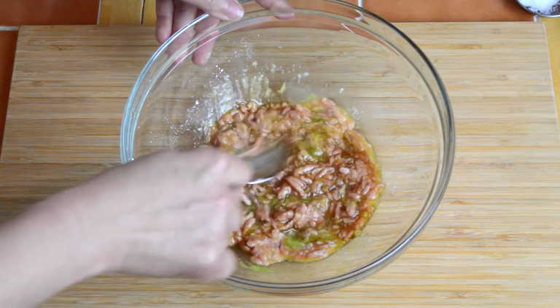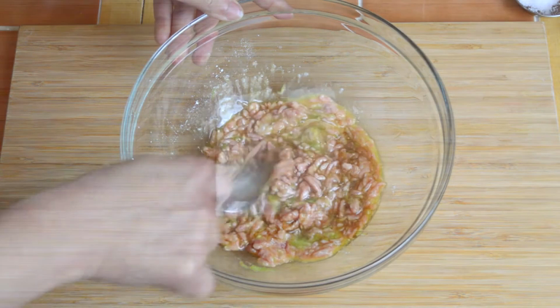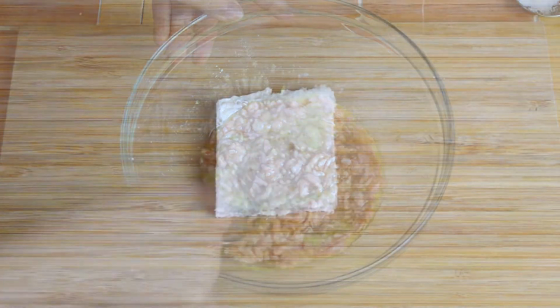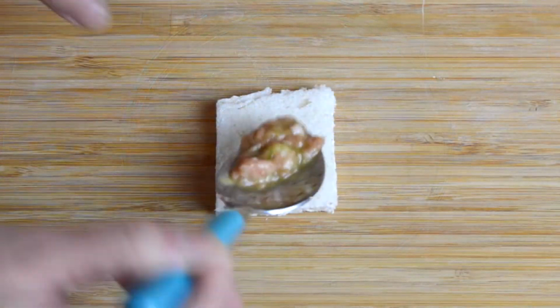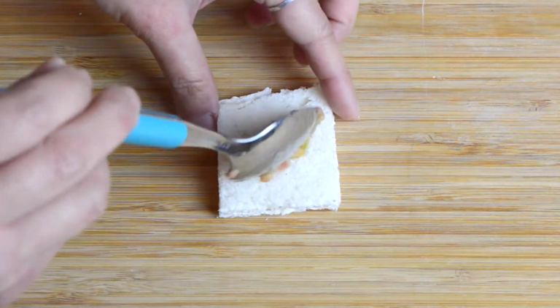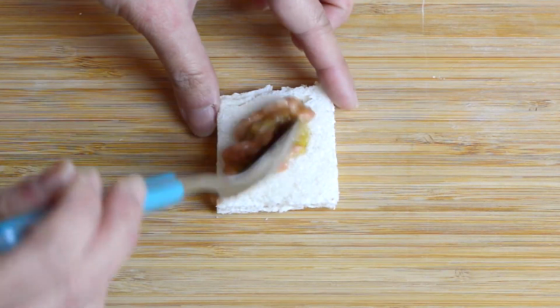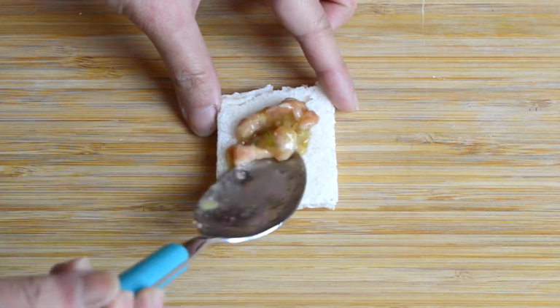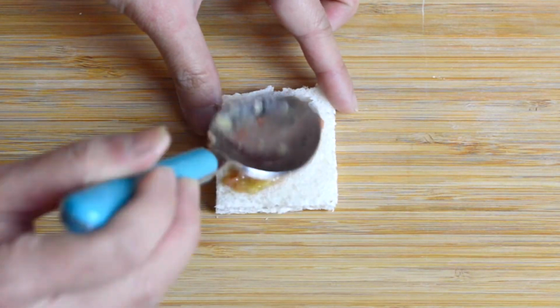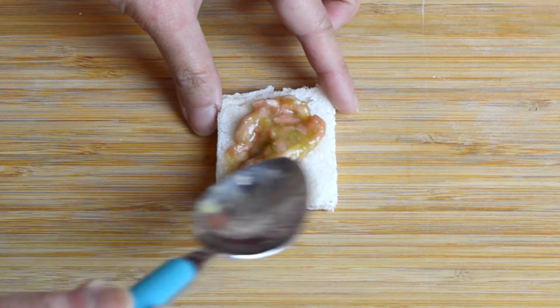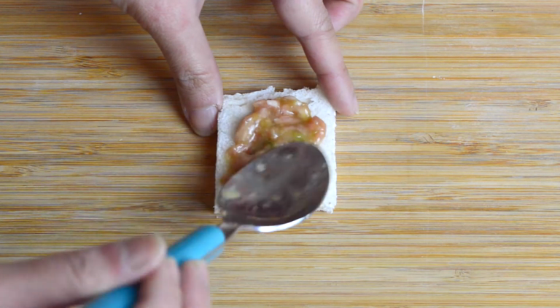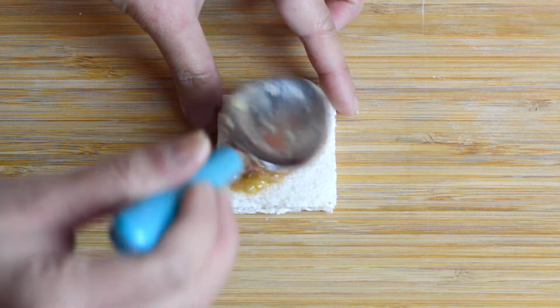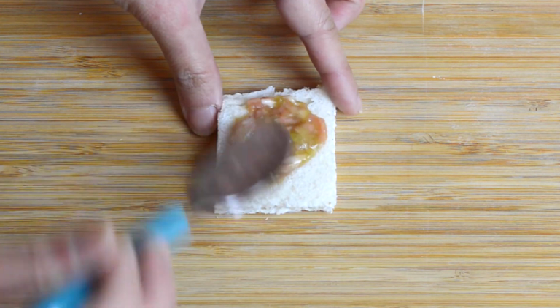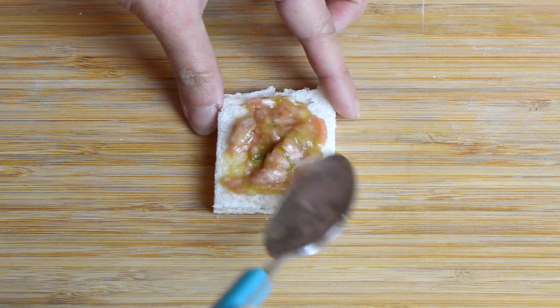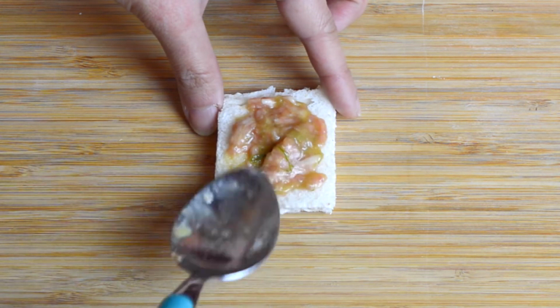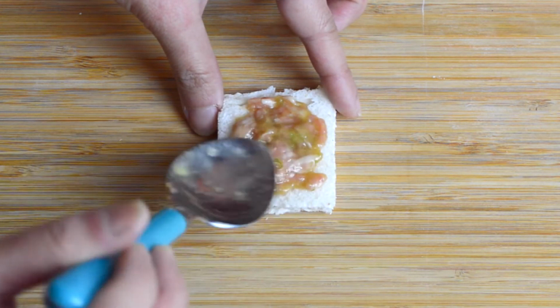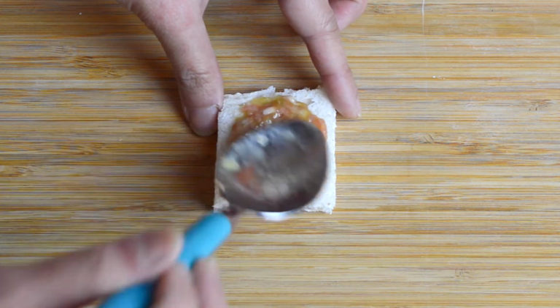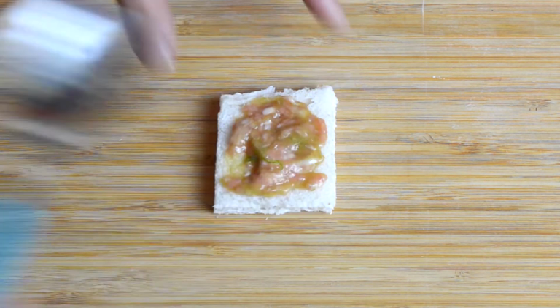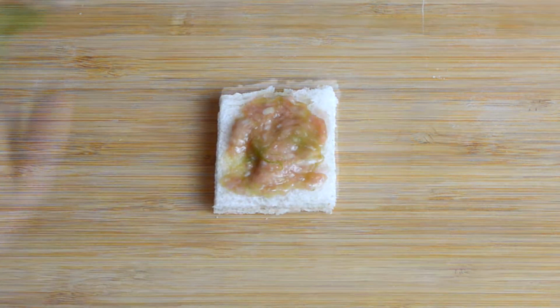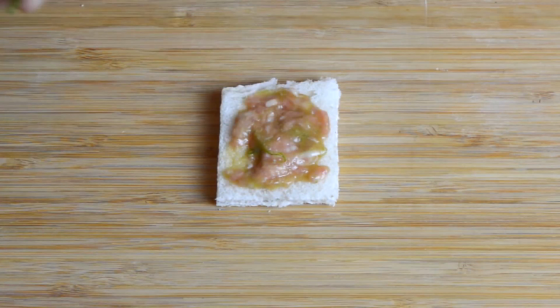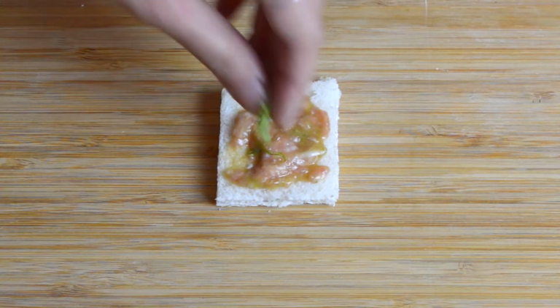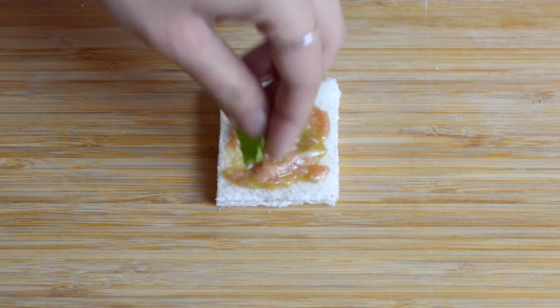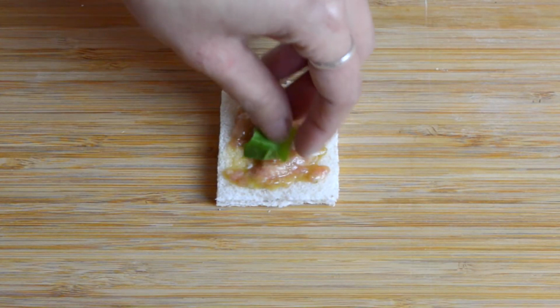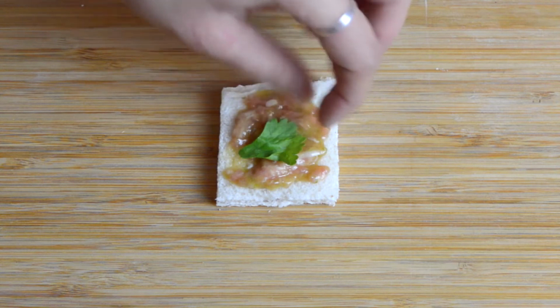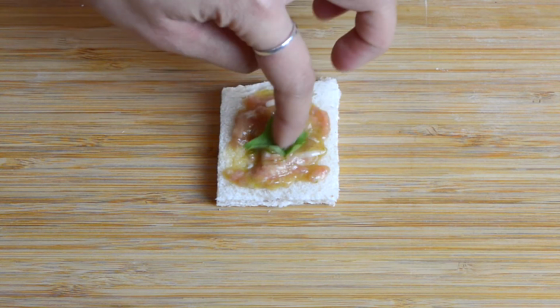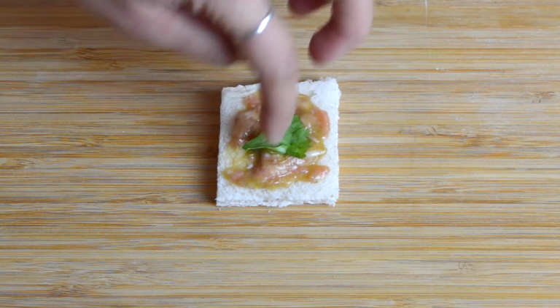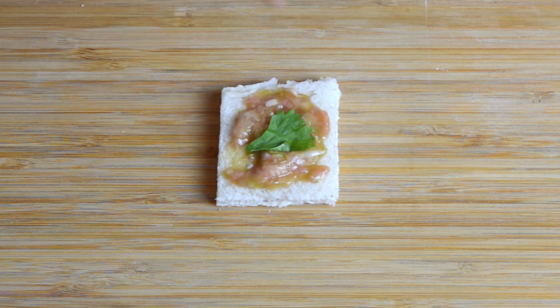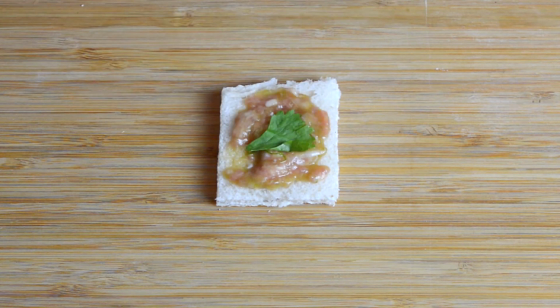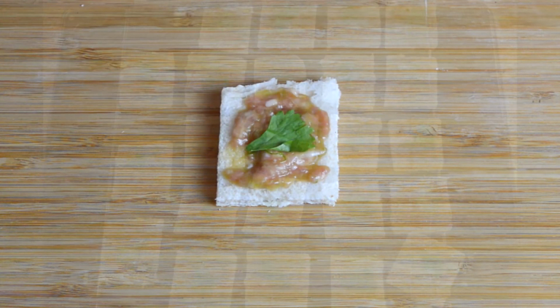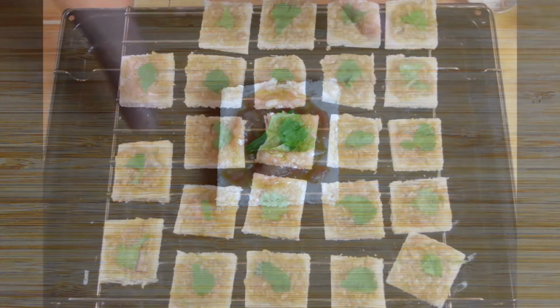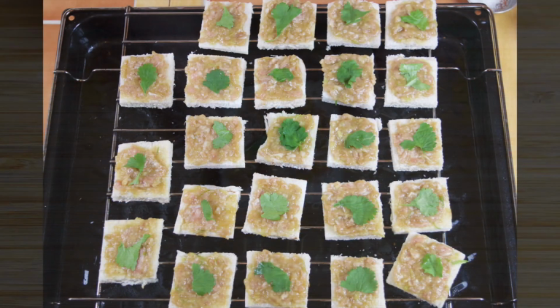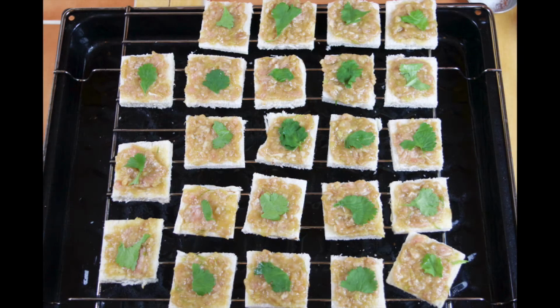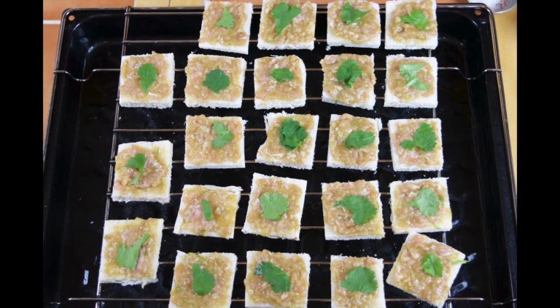Now just top each piece of bread with some of the pork mixture and spread it out over the bread, making sure that the topping is not too thick. Repeat until all of the bread and mixture is used up, then top each piece of bread with some coriander.